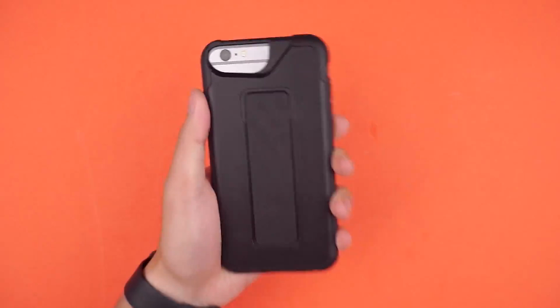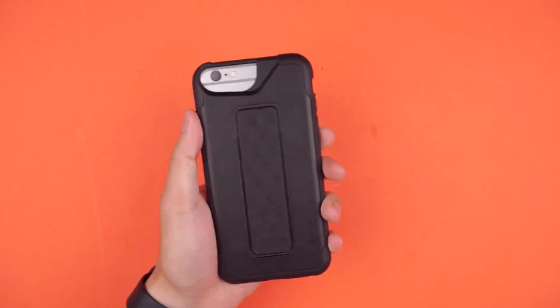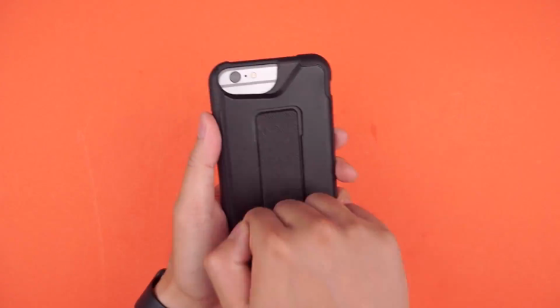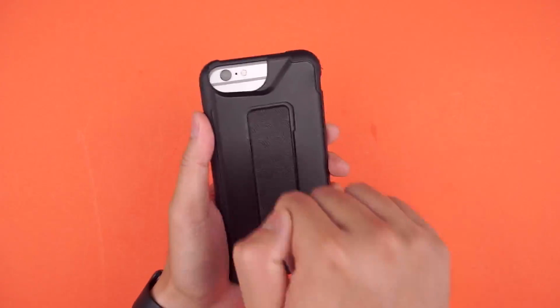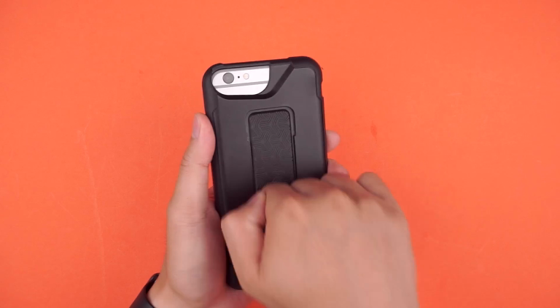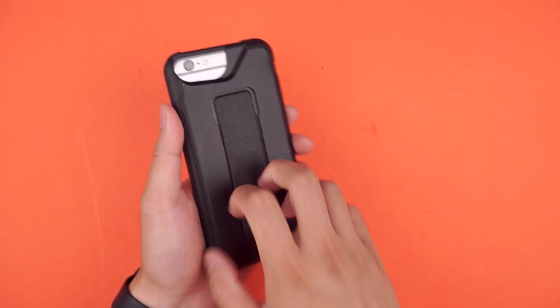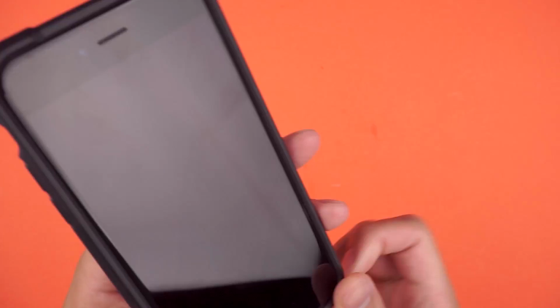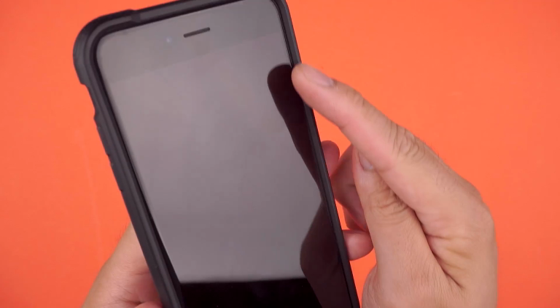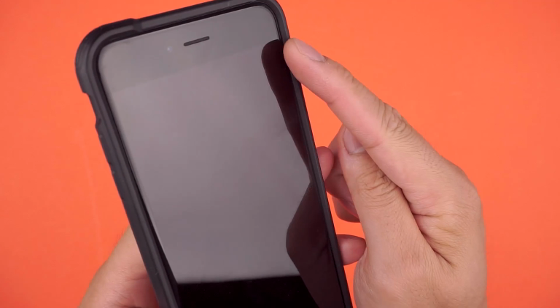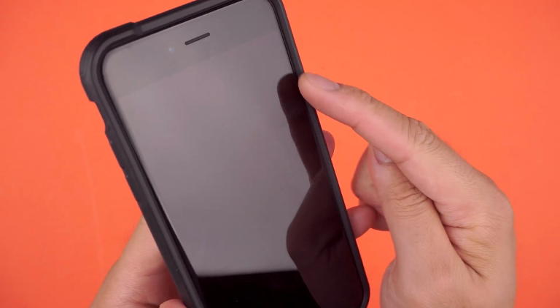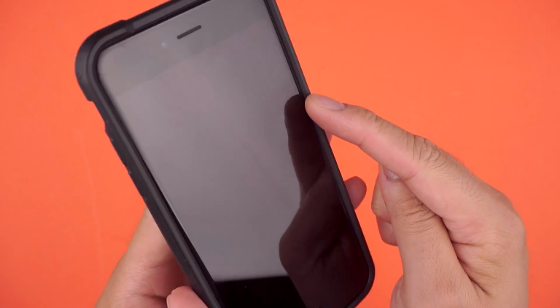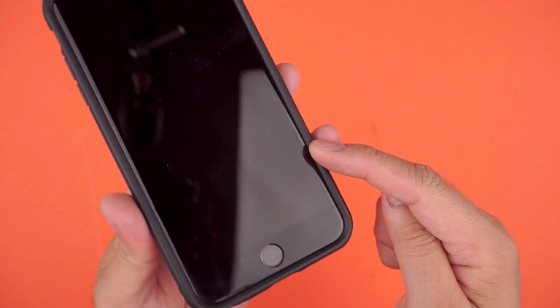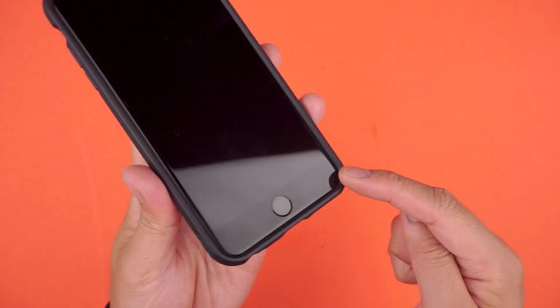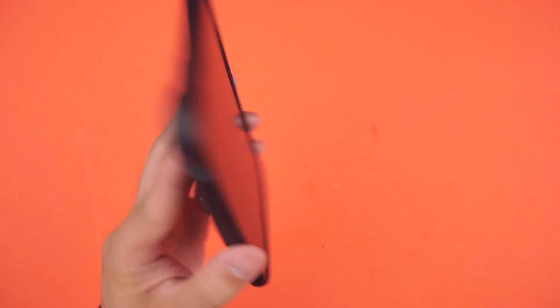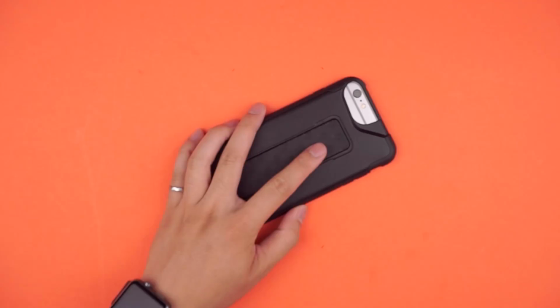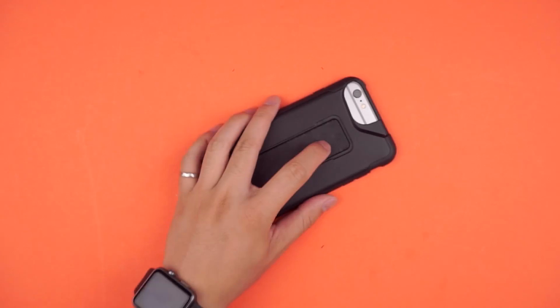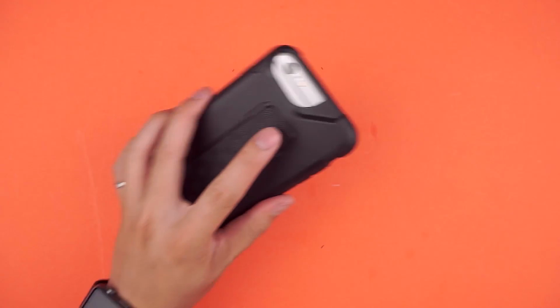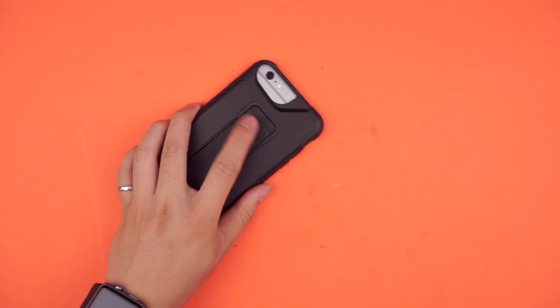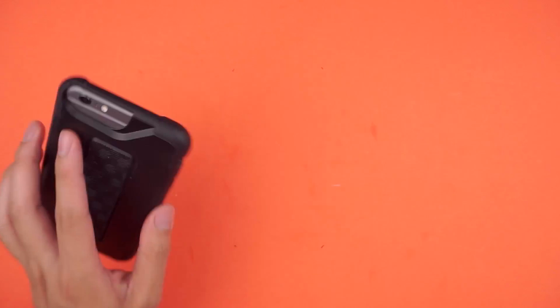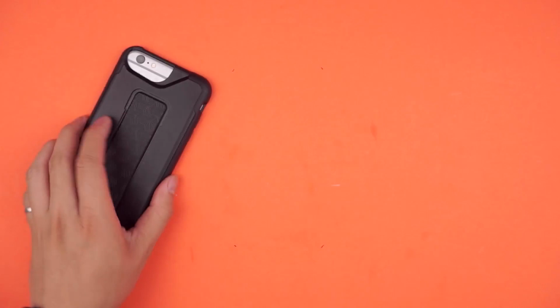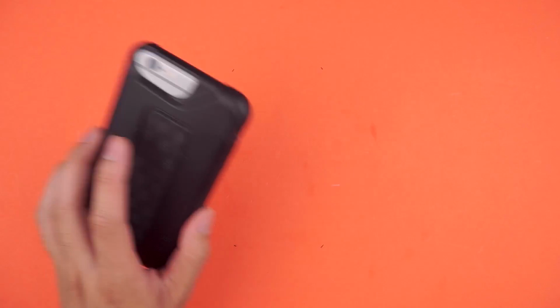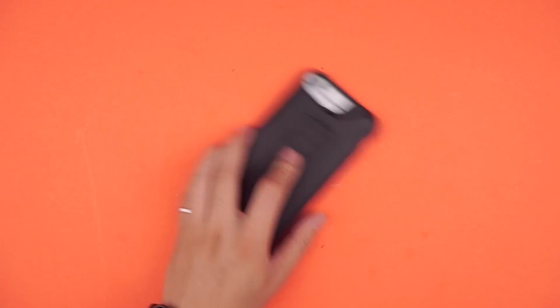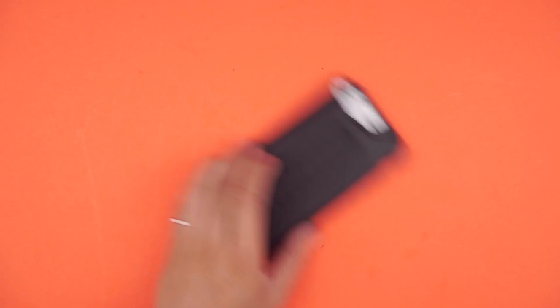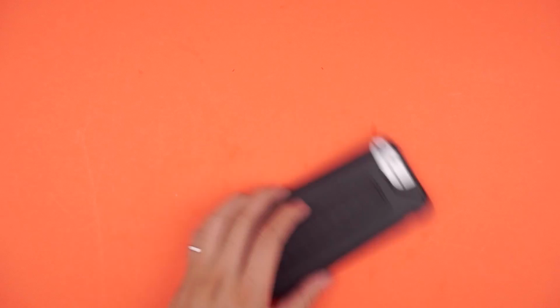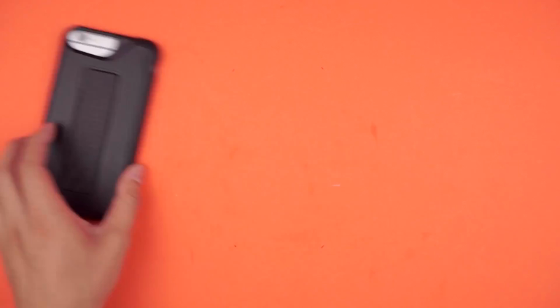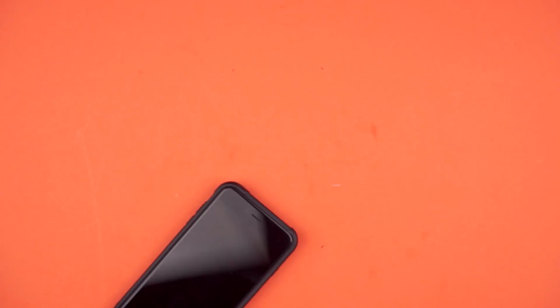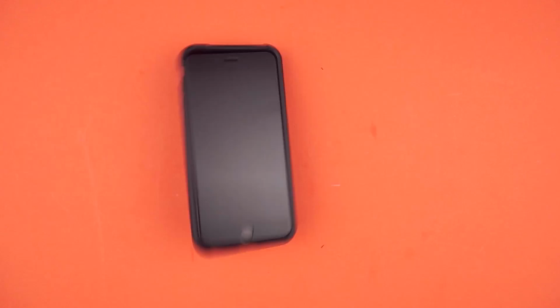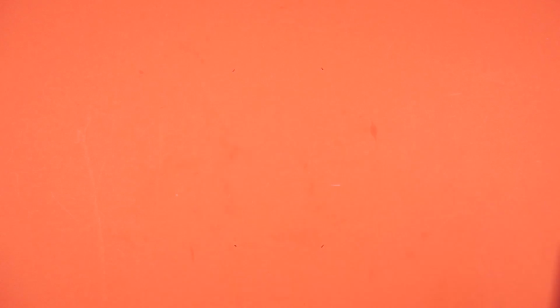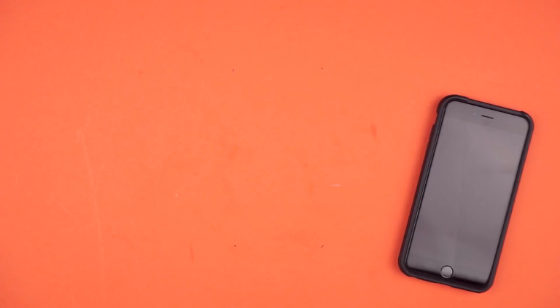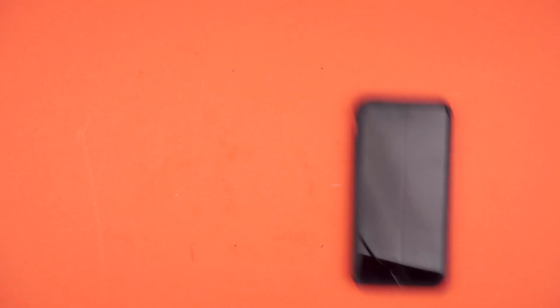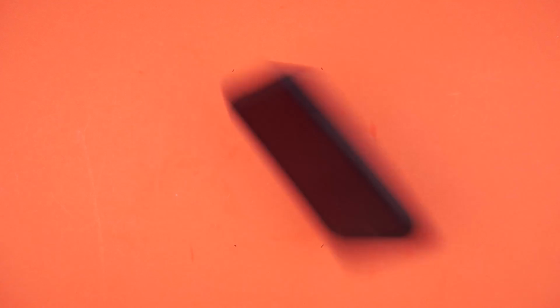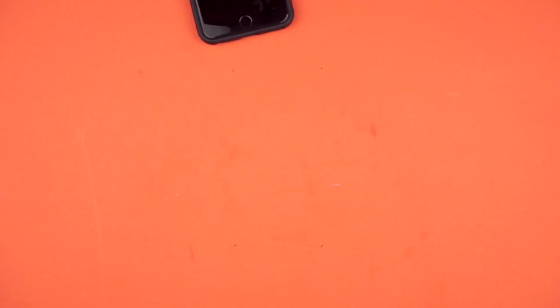But of course when you're not out shooting, the case is still a case in the end. The hard plastic shell along with the raised lip around the screen help with tabletop protection as well as light drops, which is similar to what we found in the review of the original auto case.